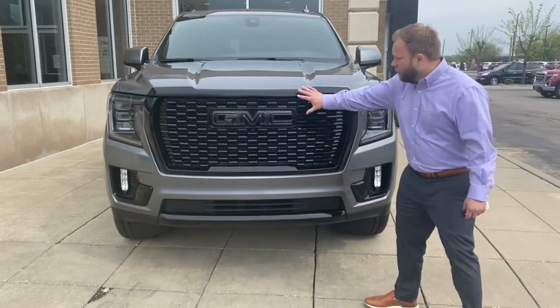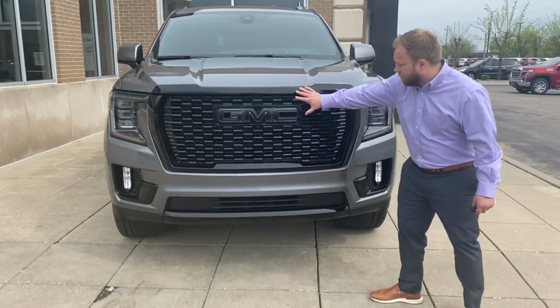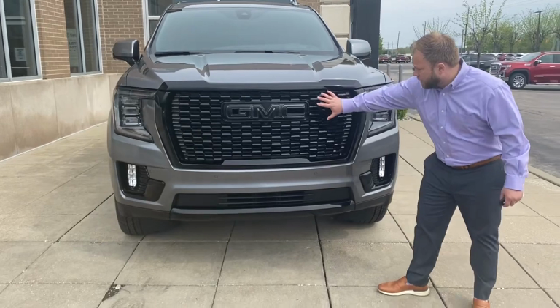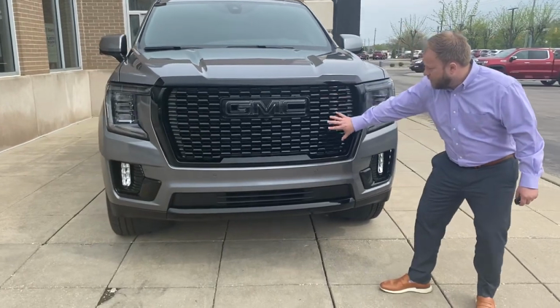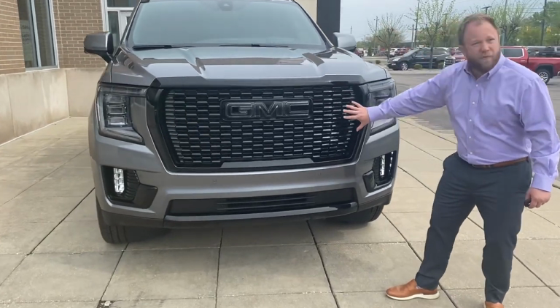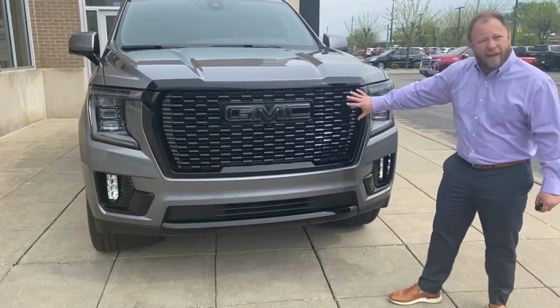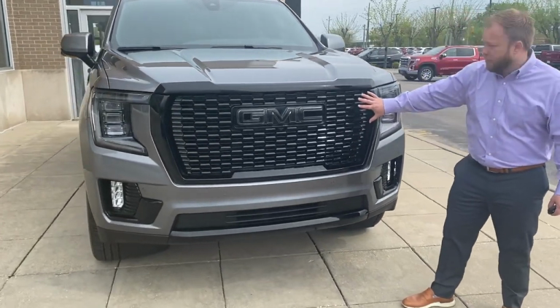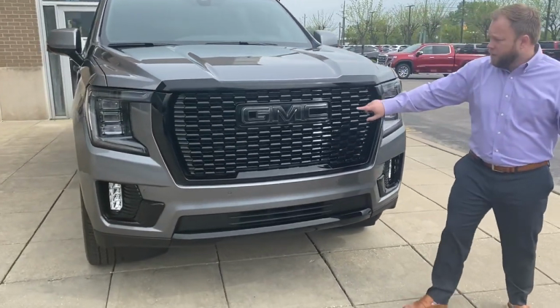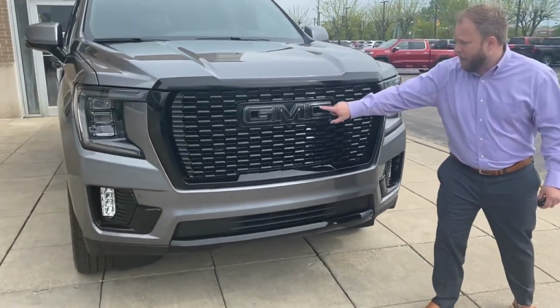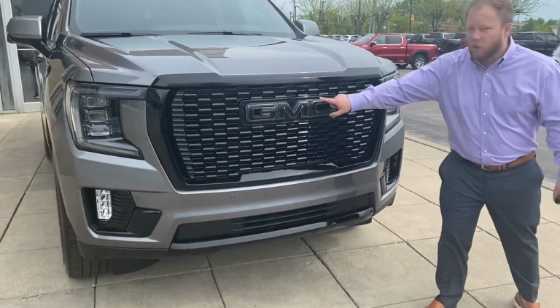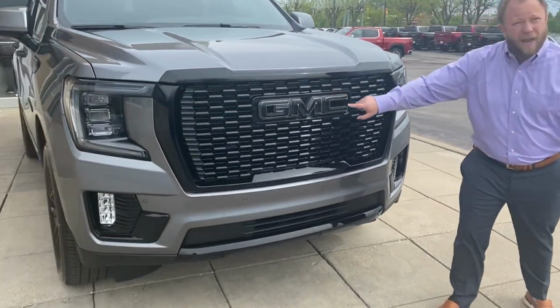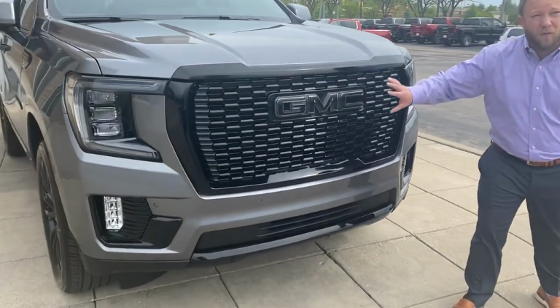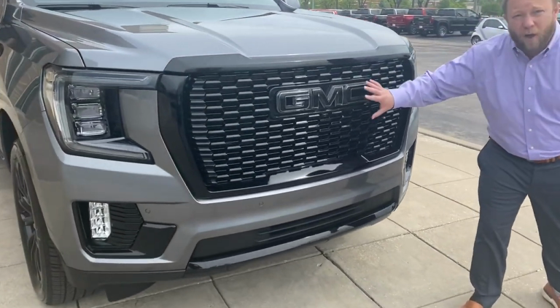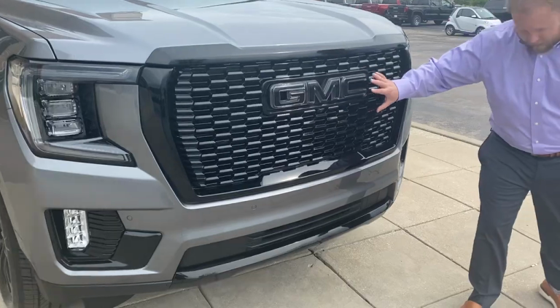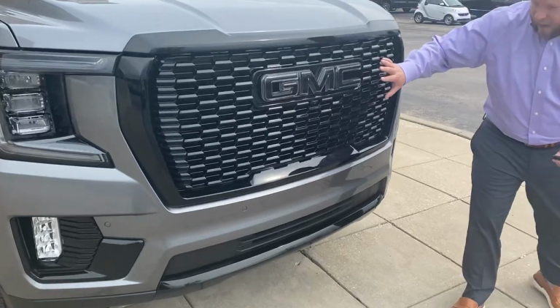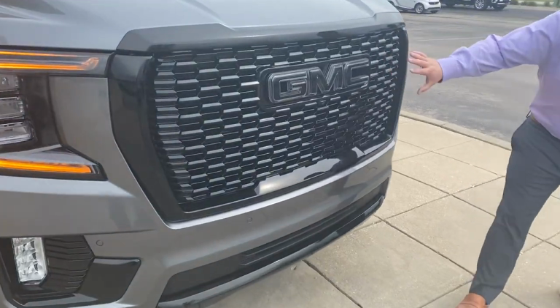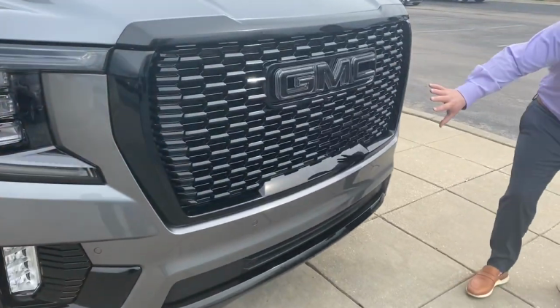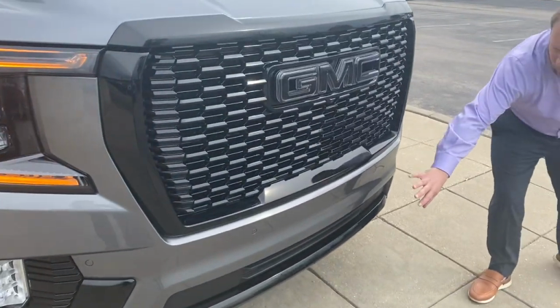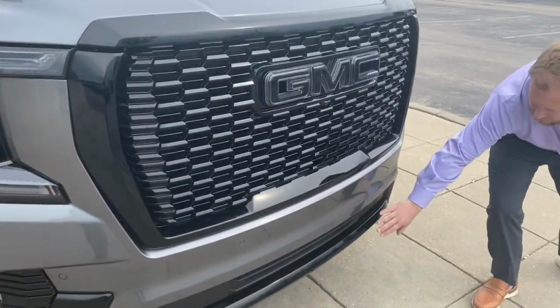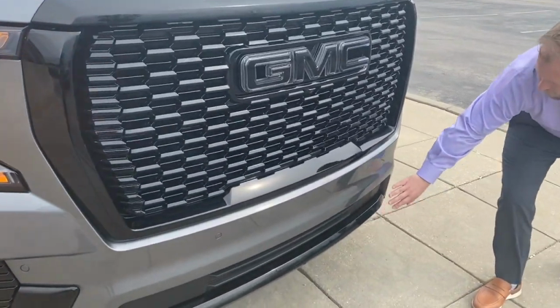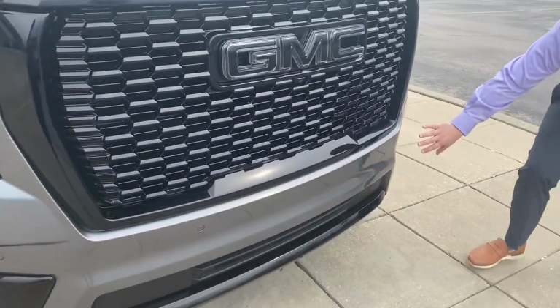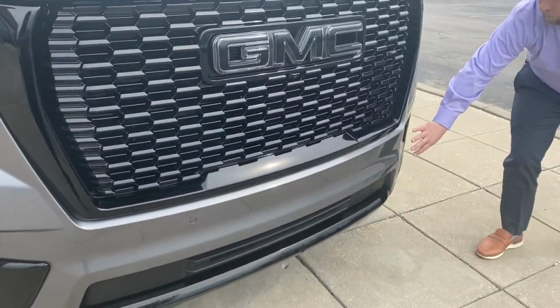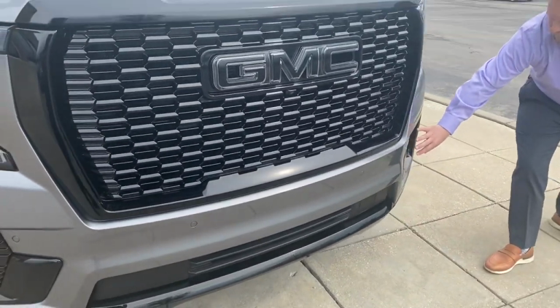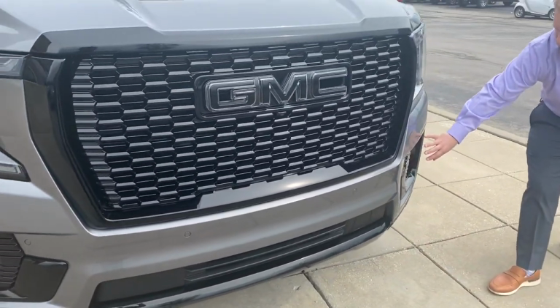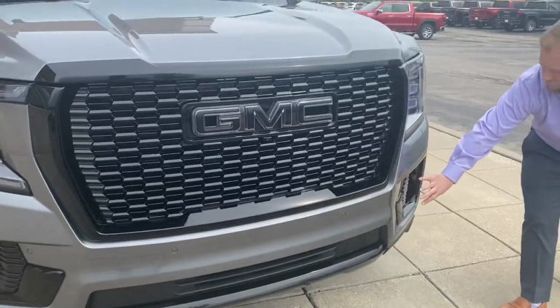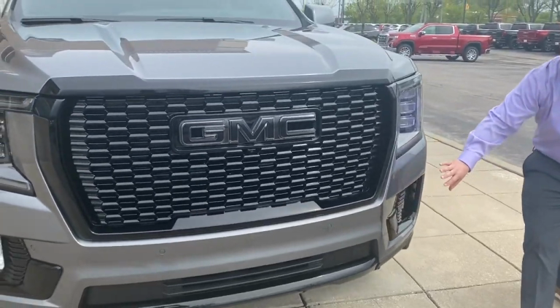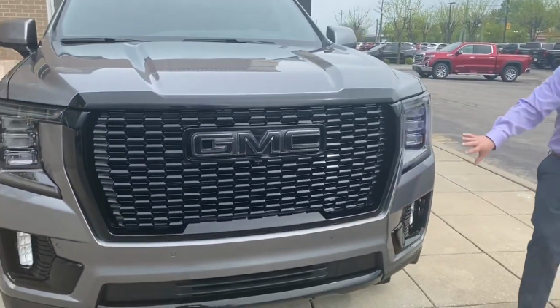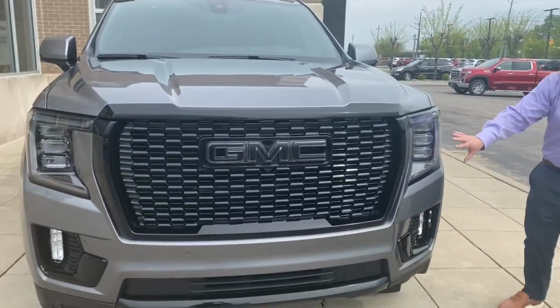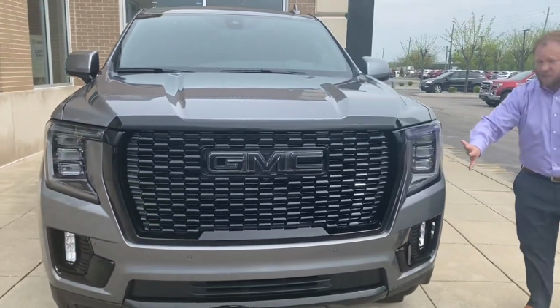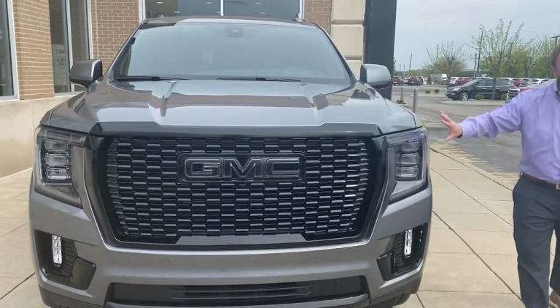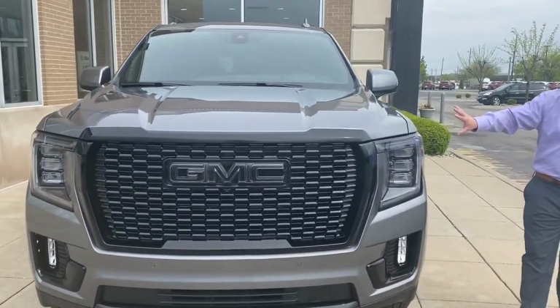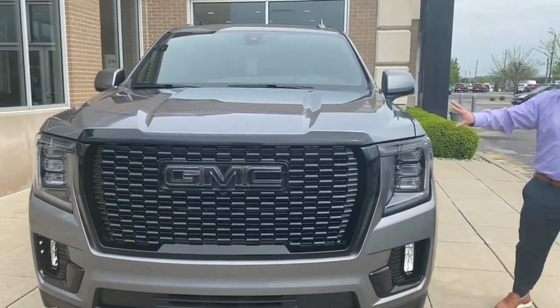Looking at the front, you can see the full blackout grille. These are black illuminated emblems — they'll glow at night. This is so cool. We totally deleted all chrome and changed it all to black on this entire vehicle.